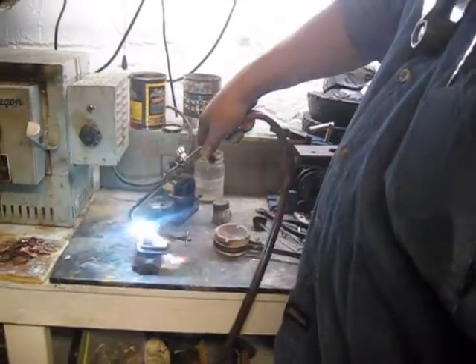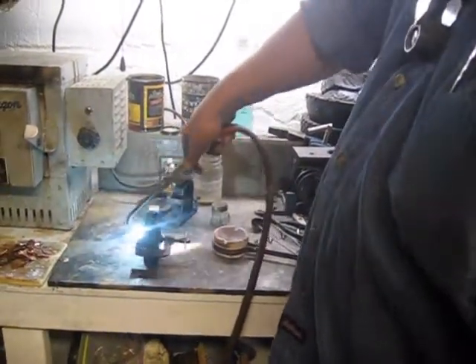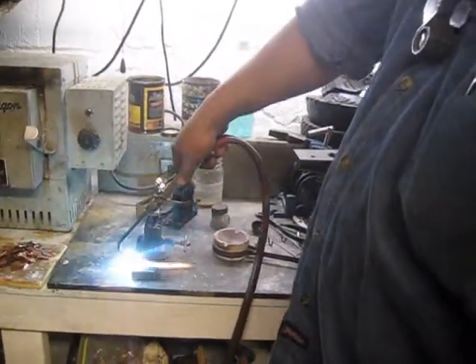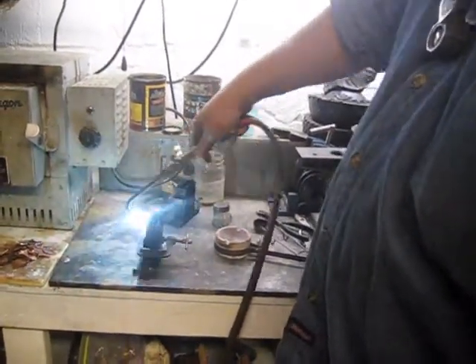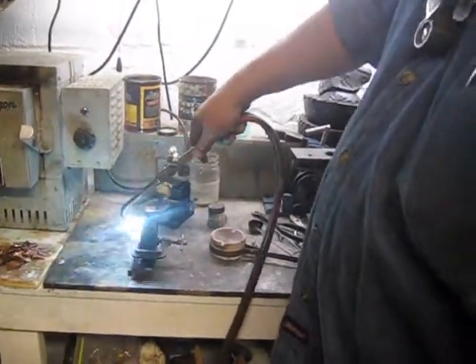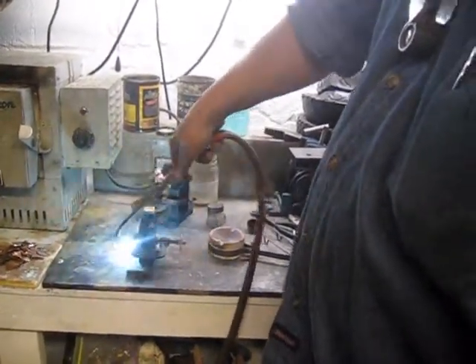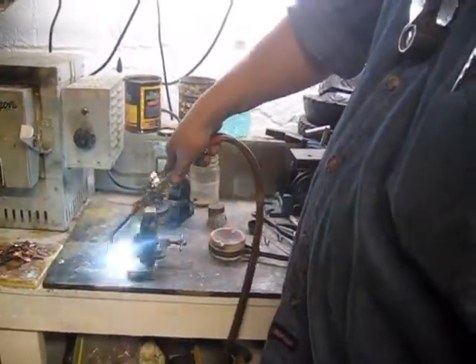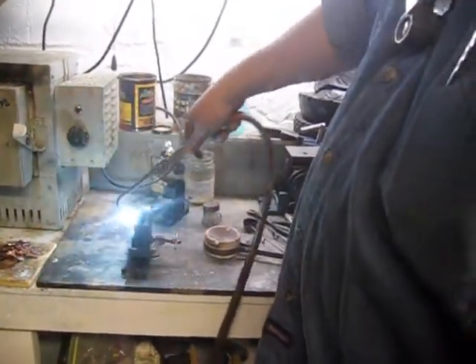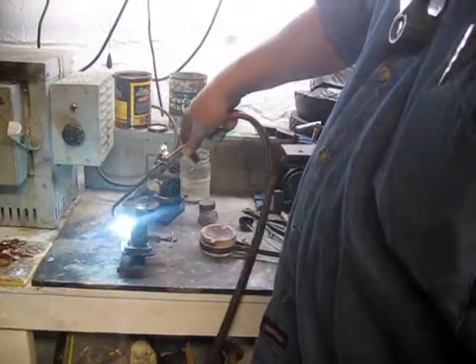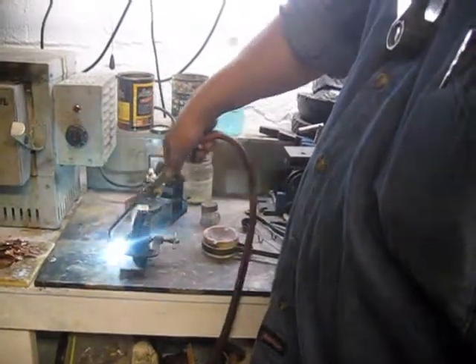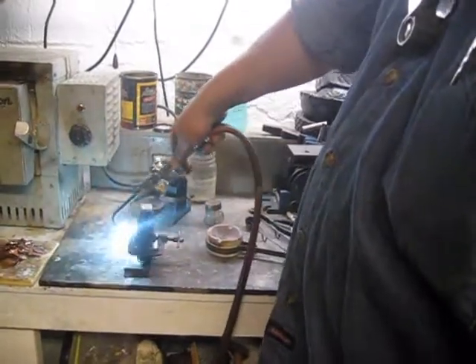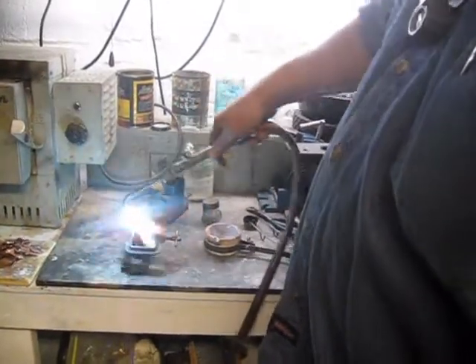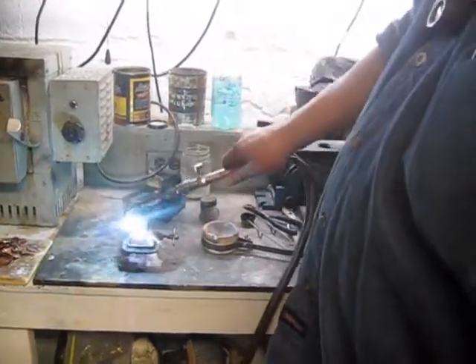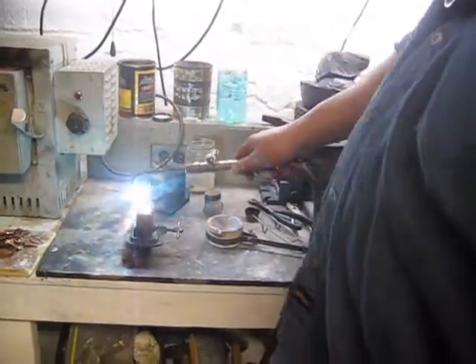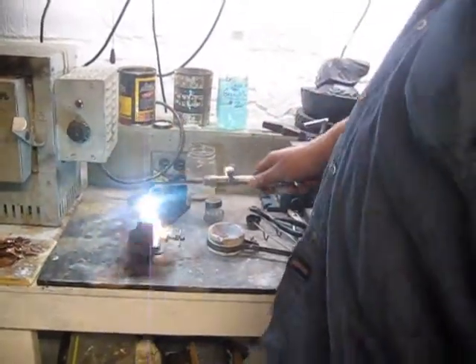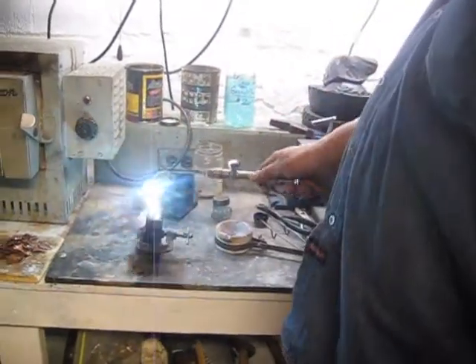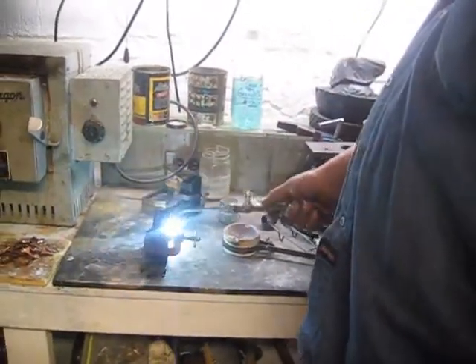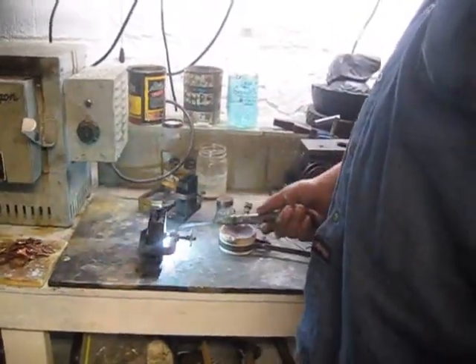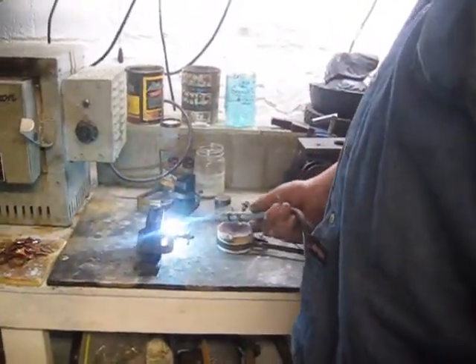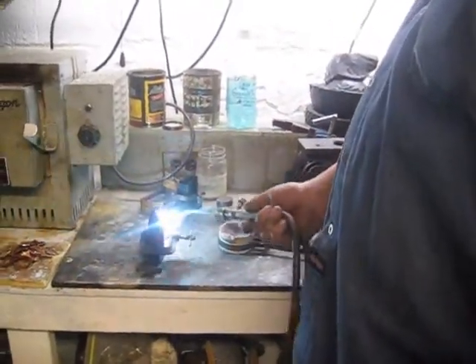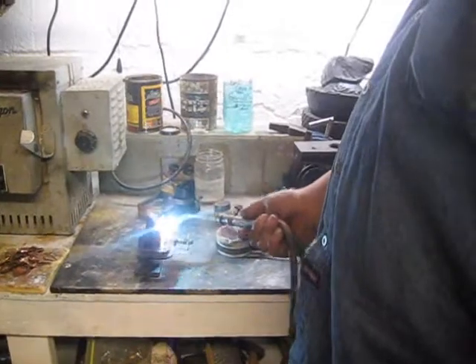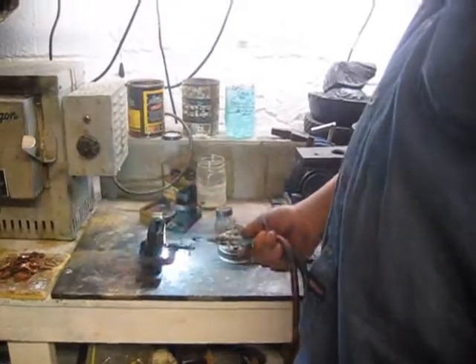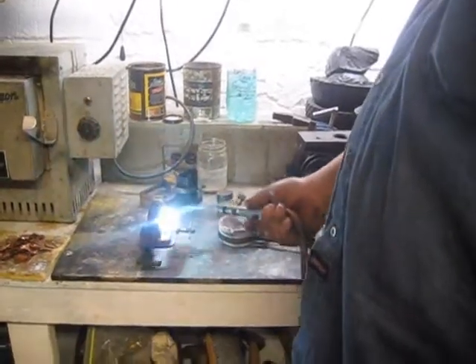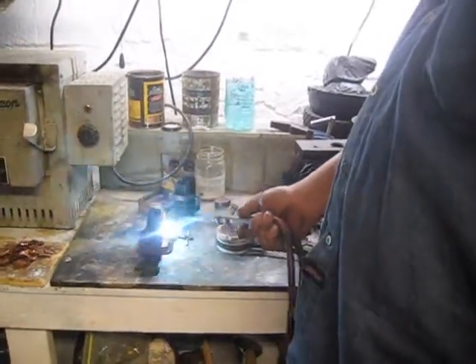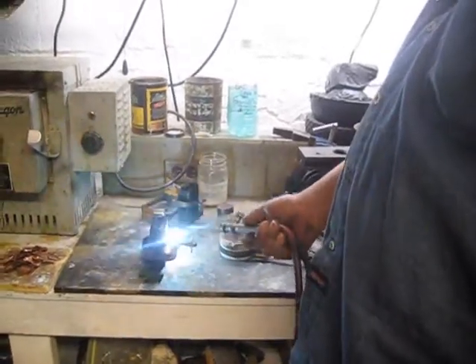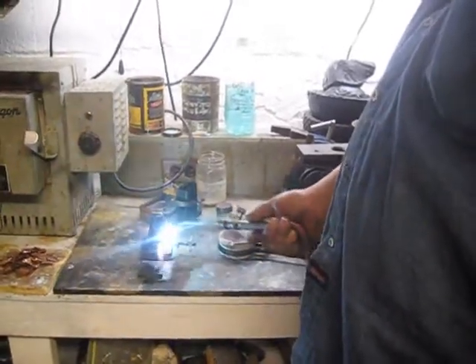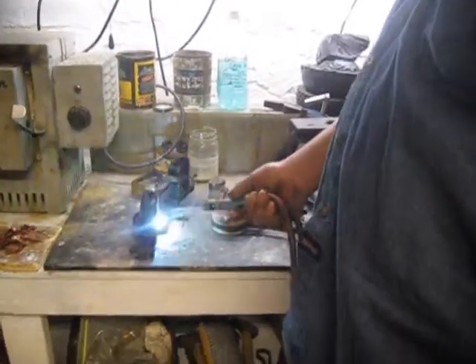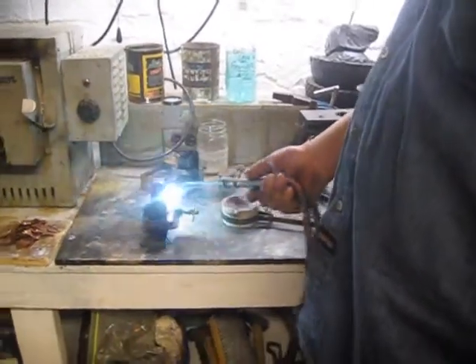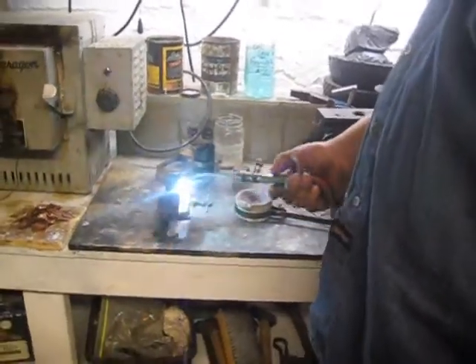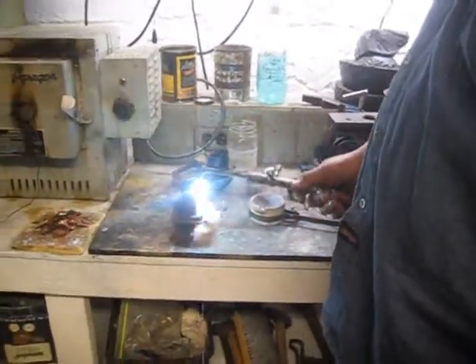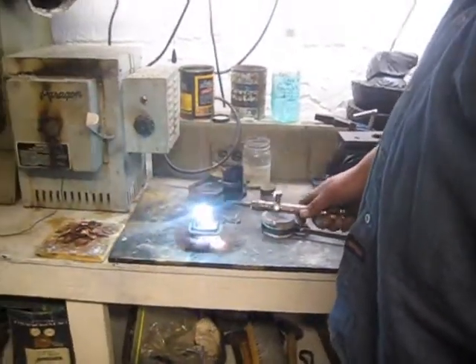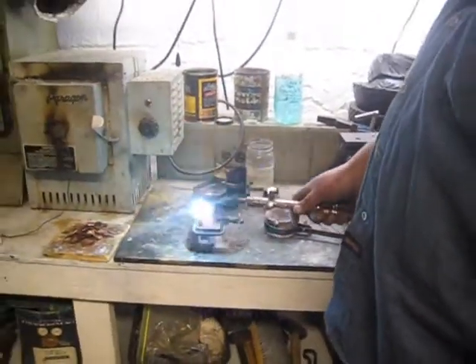As David knows, pulling big chunks of copper through molds or mills is a son of a gun. Heating this up to the point — it's going to take a couple, three minutes — so that's what I'm going to be doing.